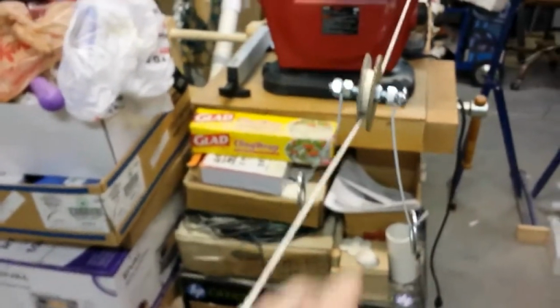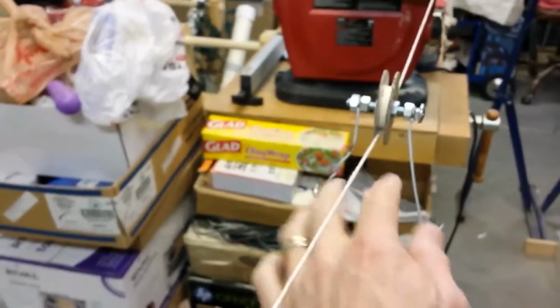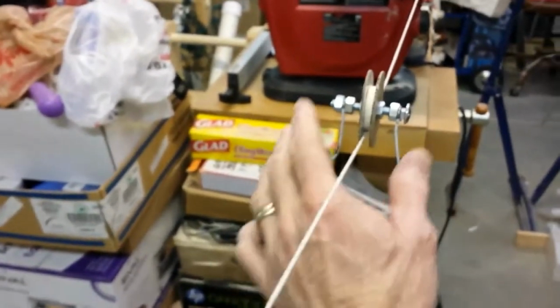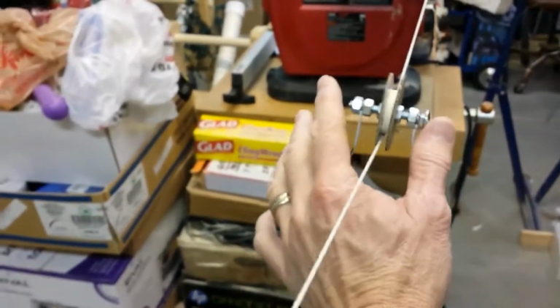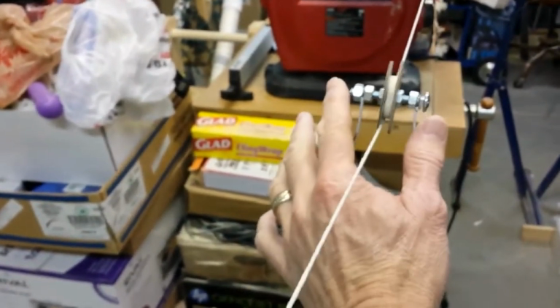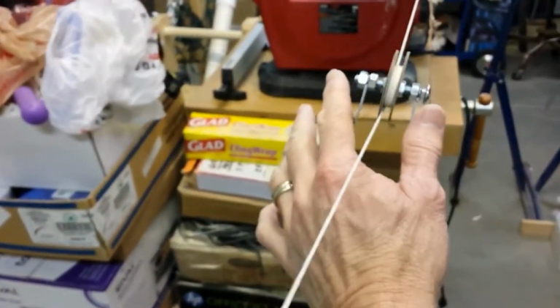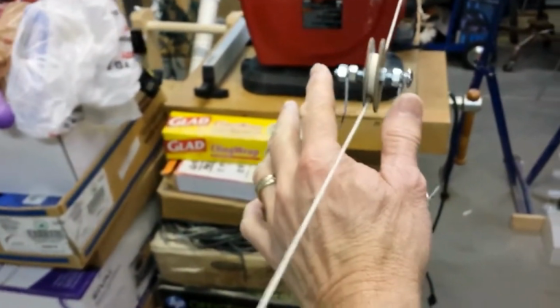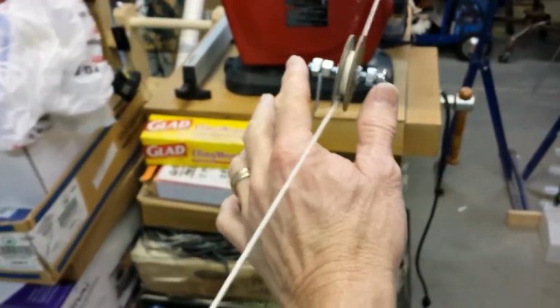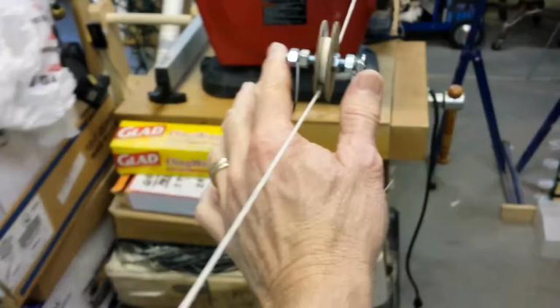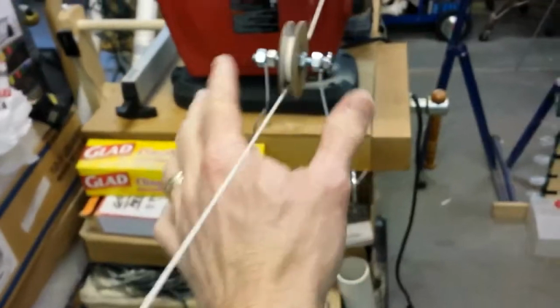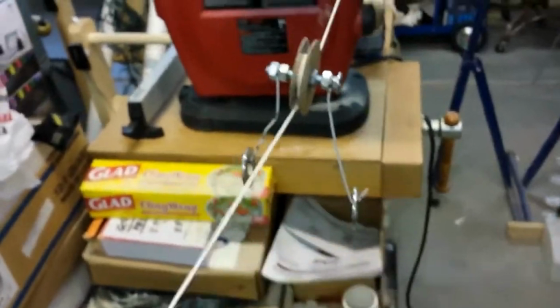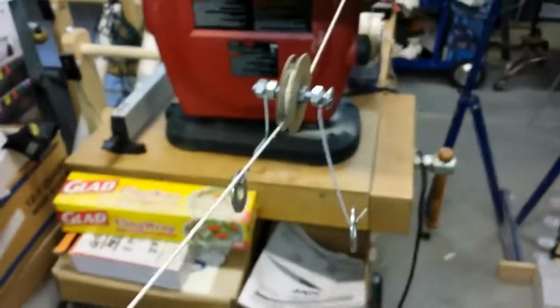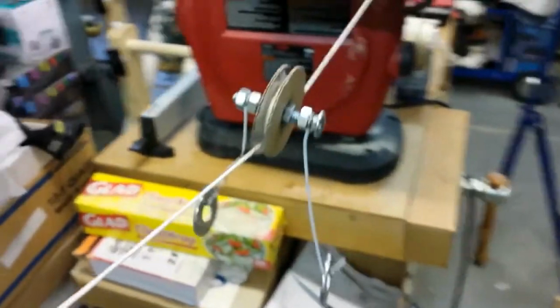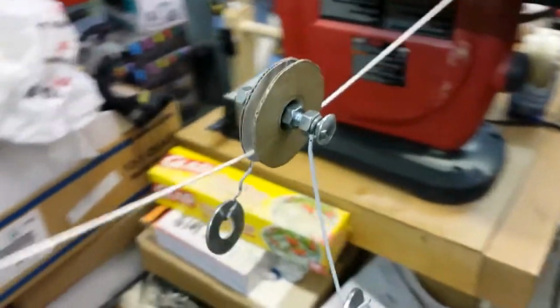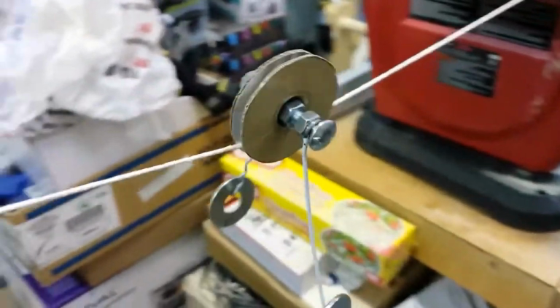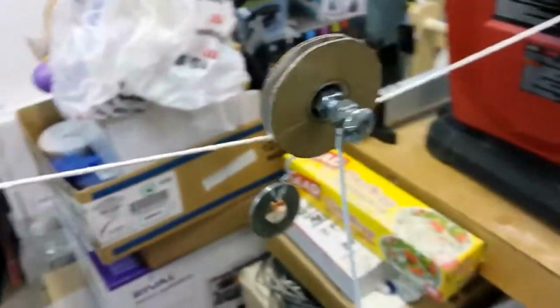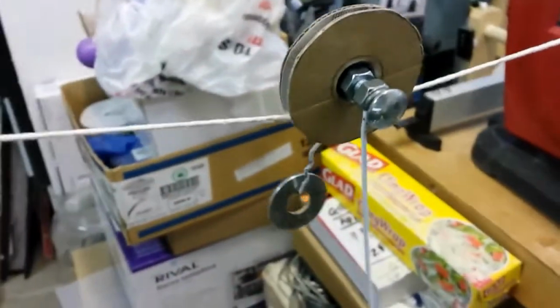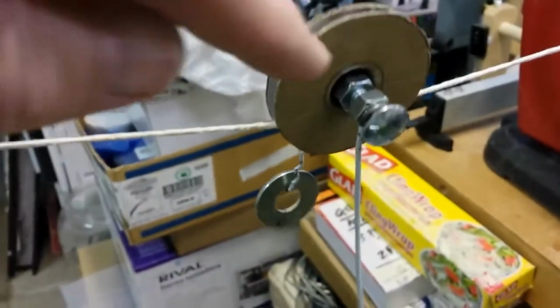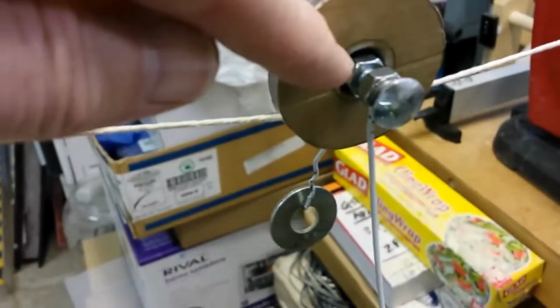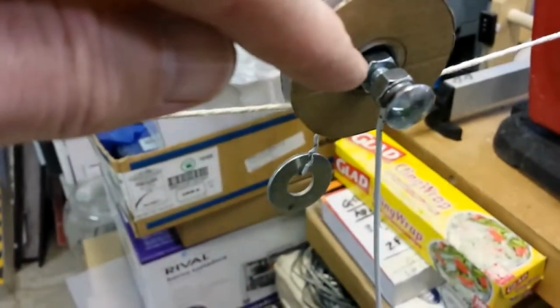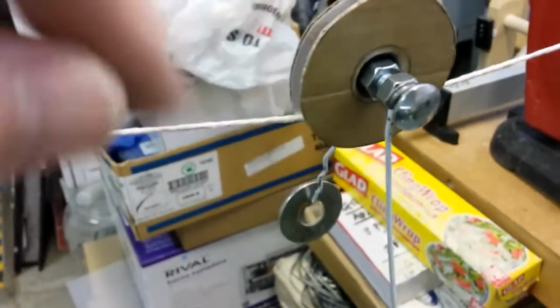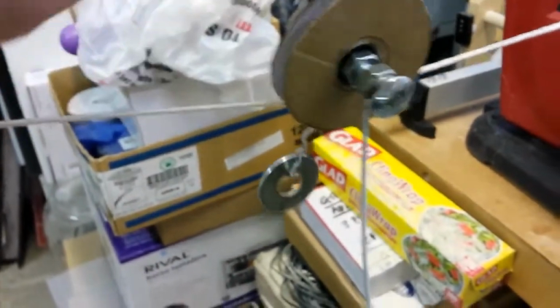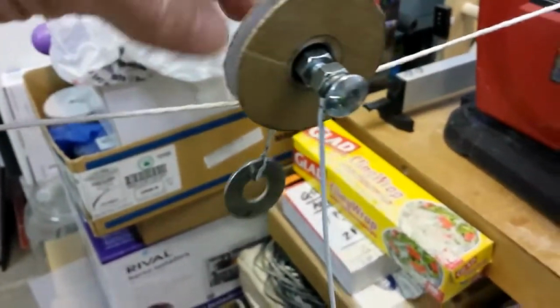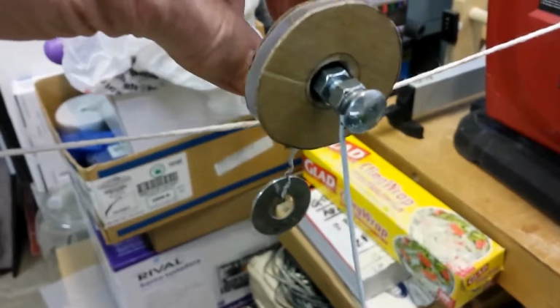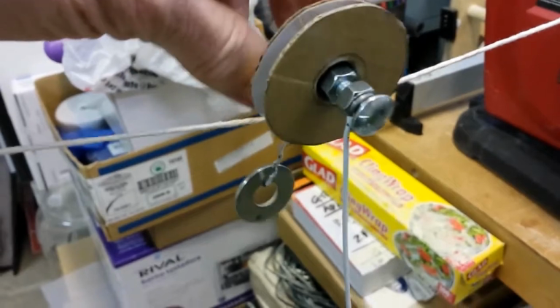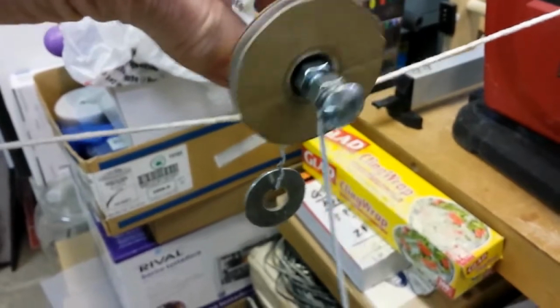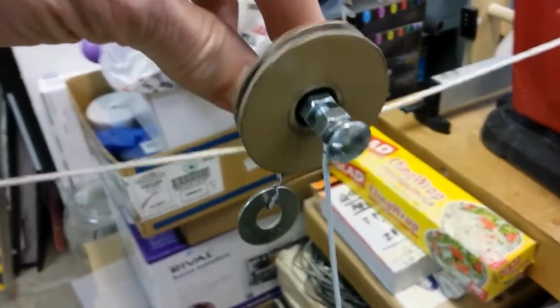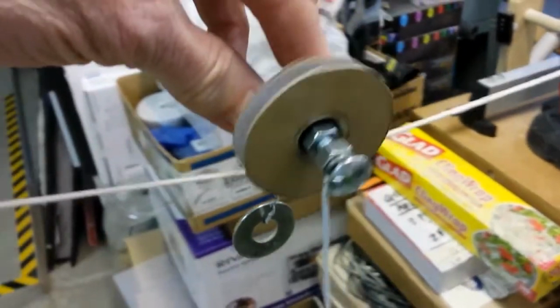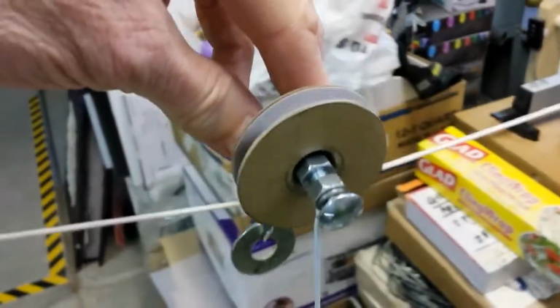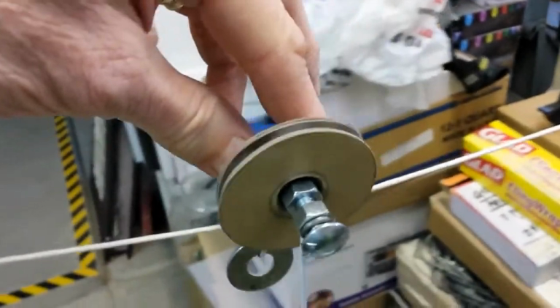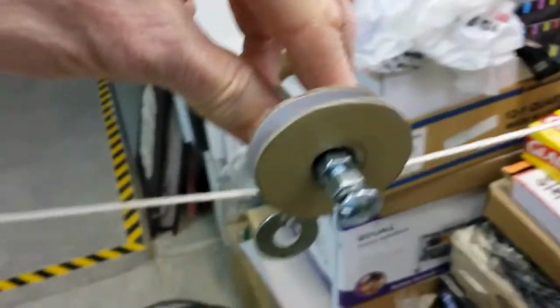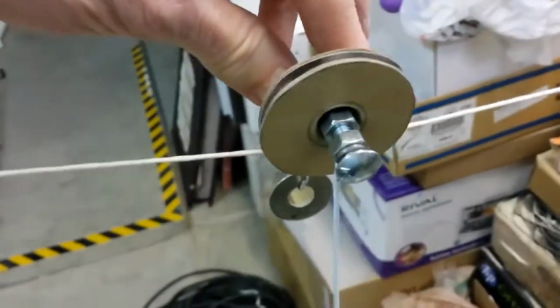As you can see, with that ball bearing system embedded down inside, it runs very smoothly back and forth along the cable.